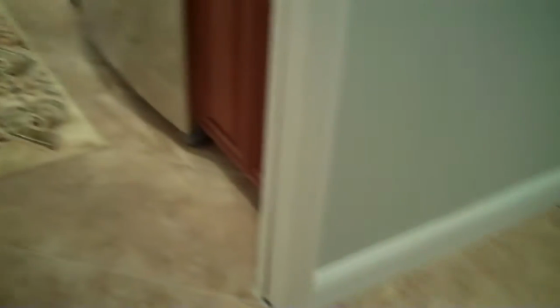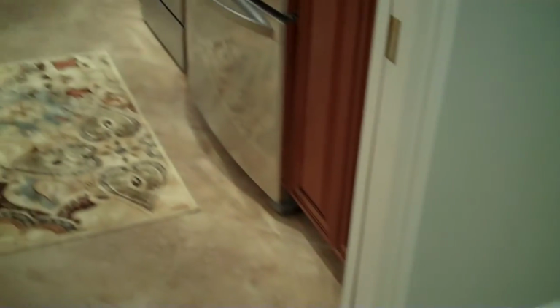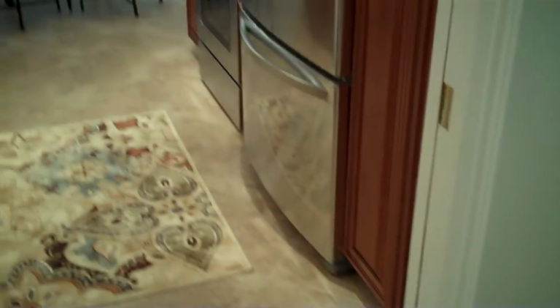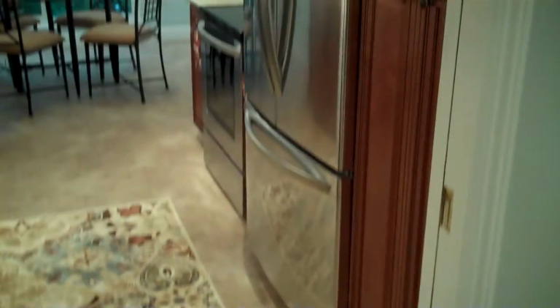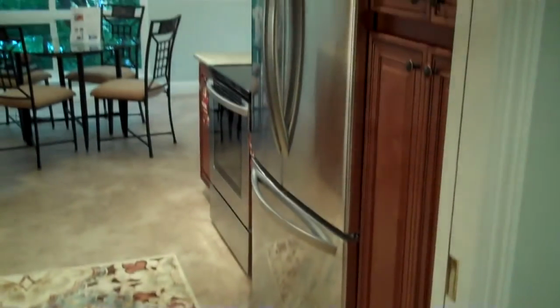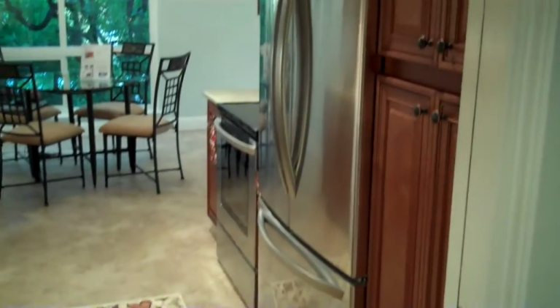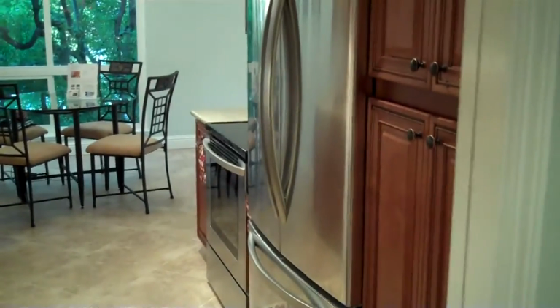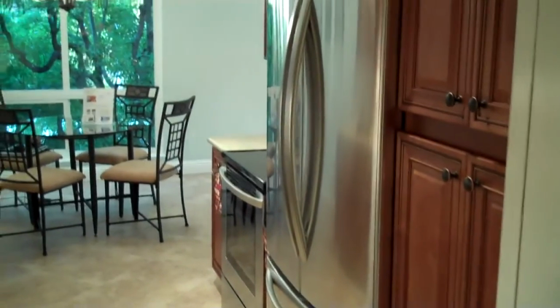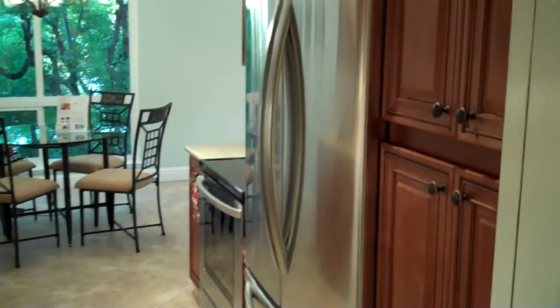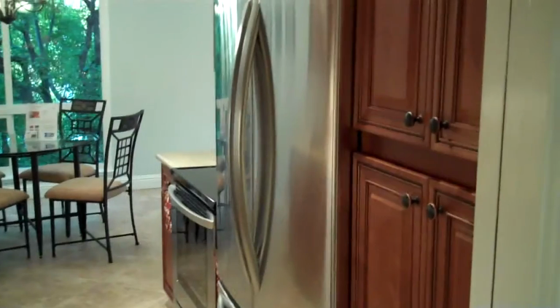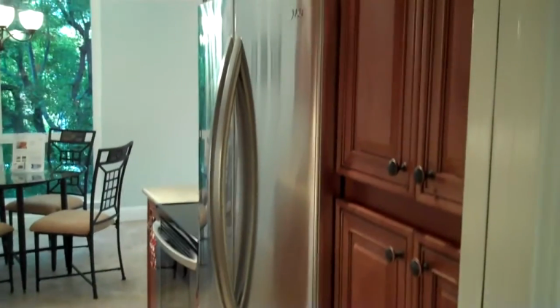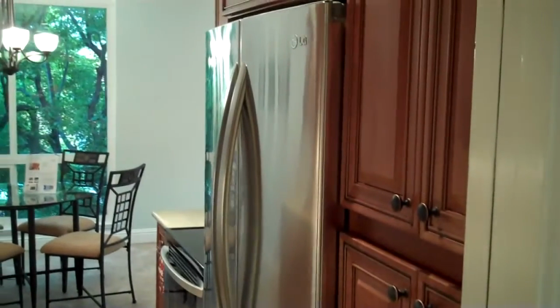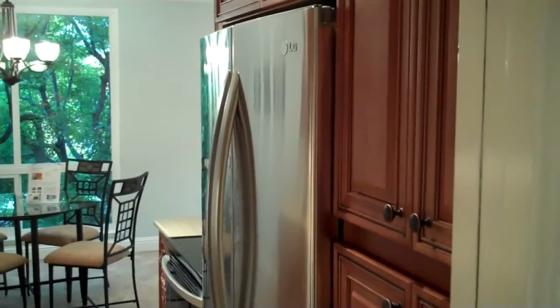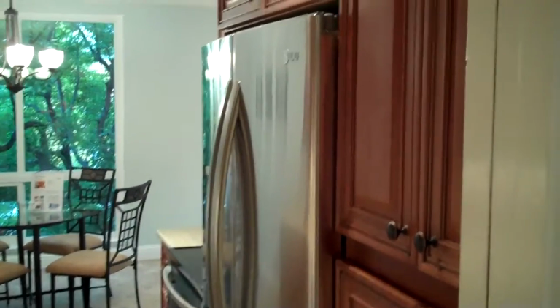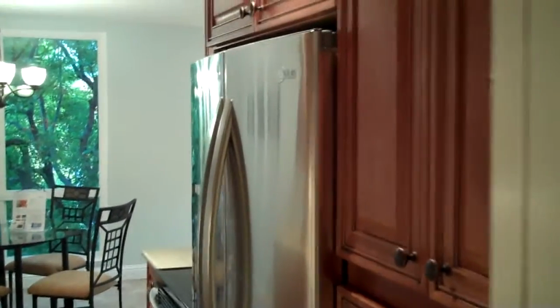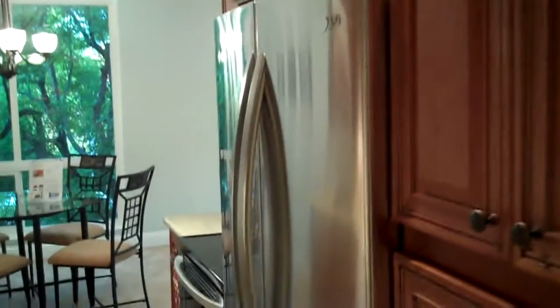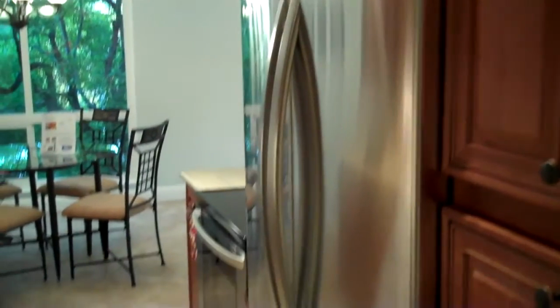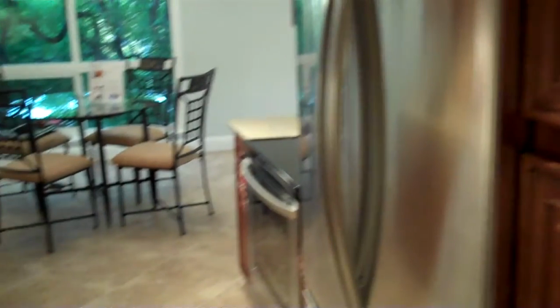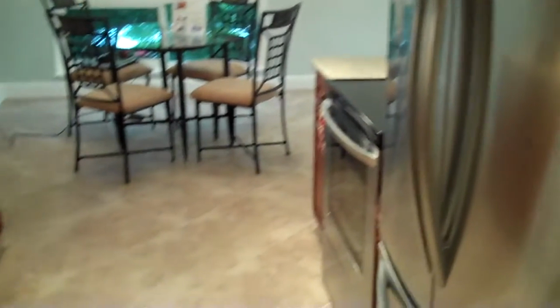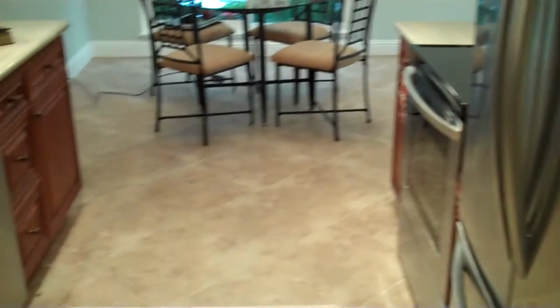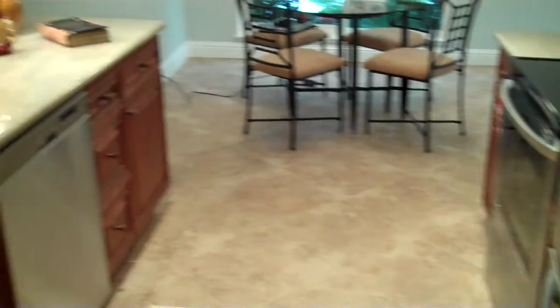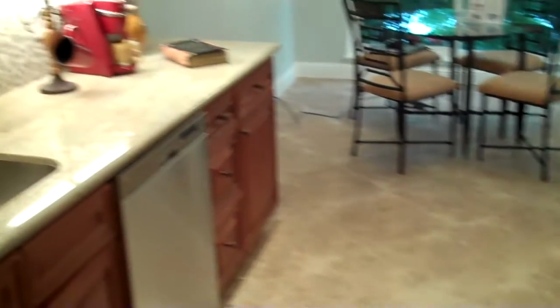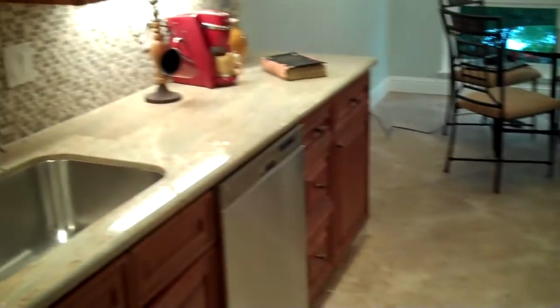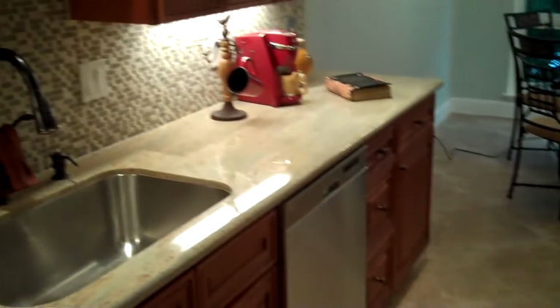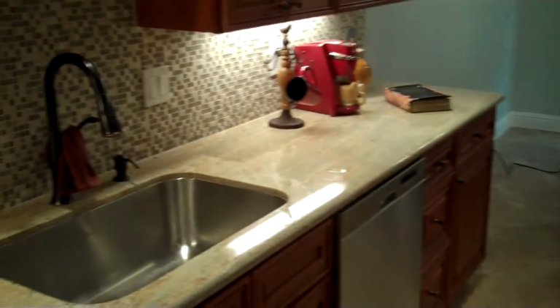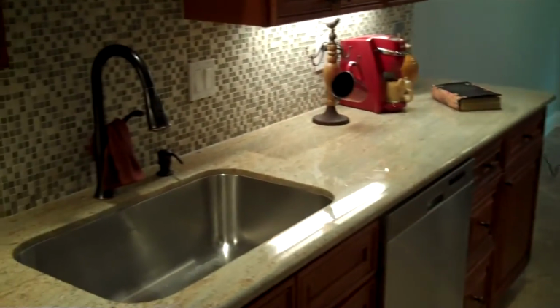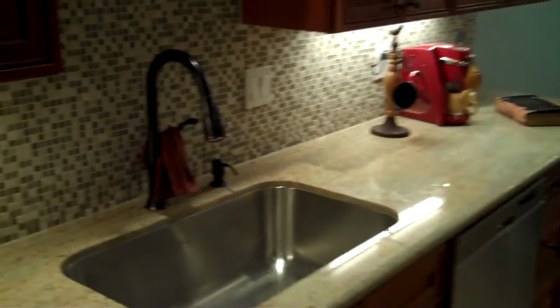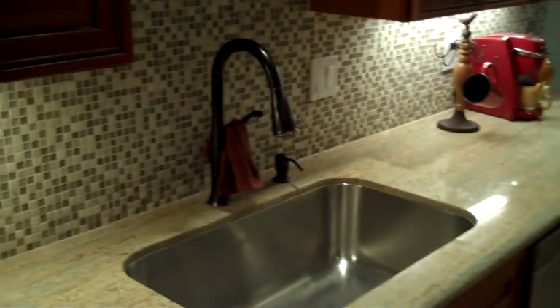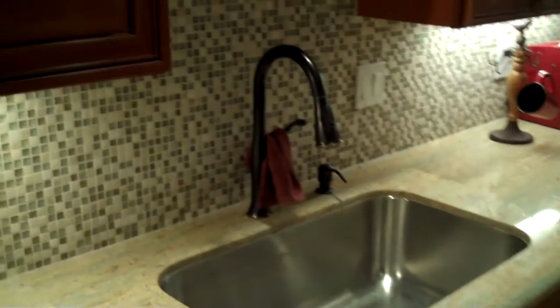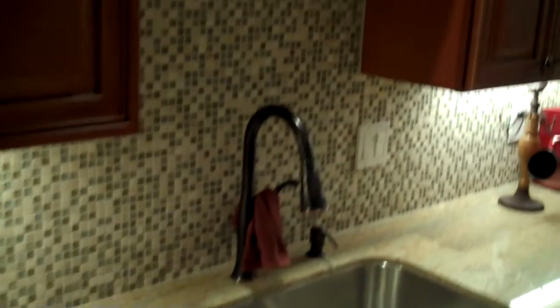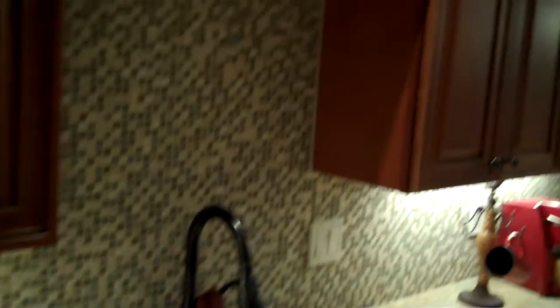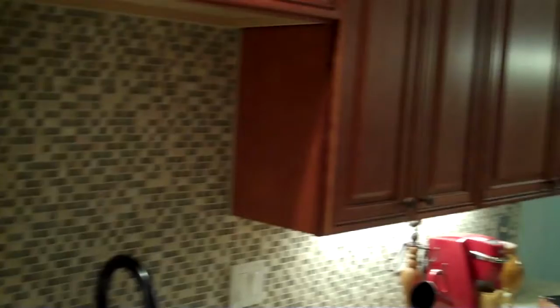To the left is the nicely appointed kitchen with stainless steel appliances, nice cherry cabinets, tile floors, granite countertops, and tile backsplash.